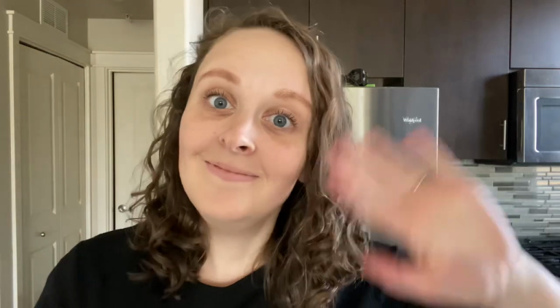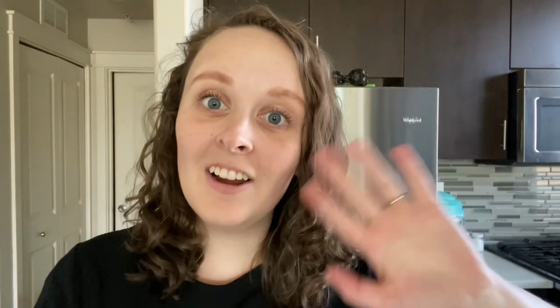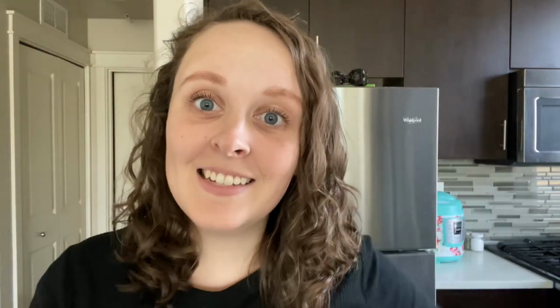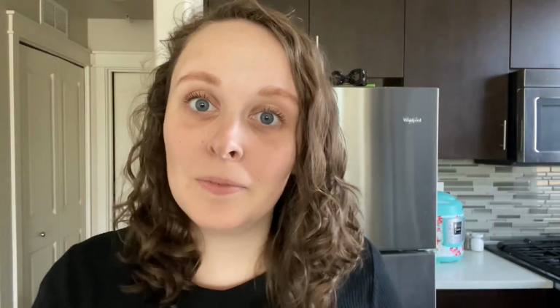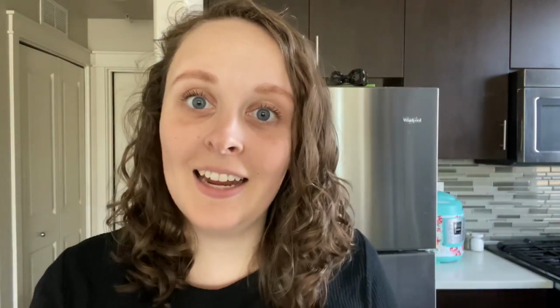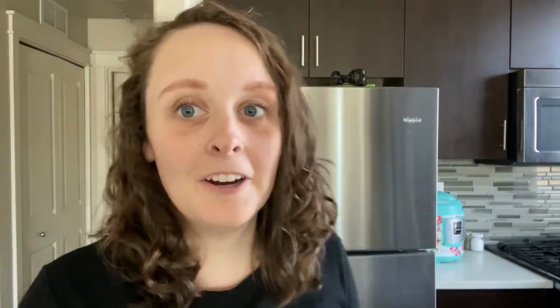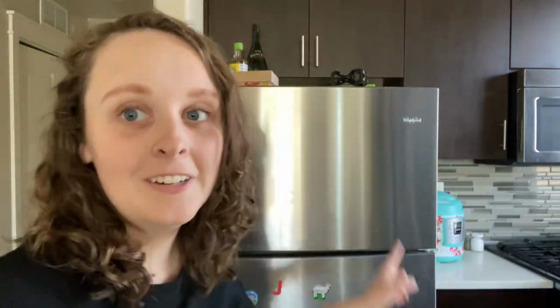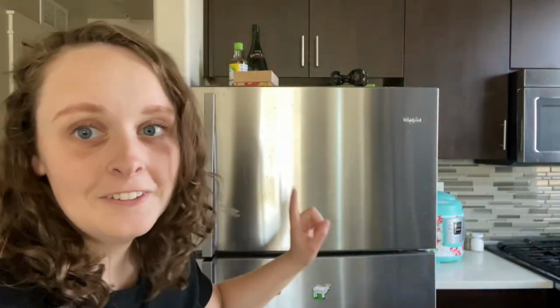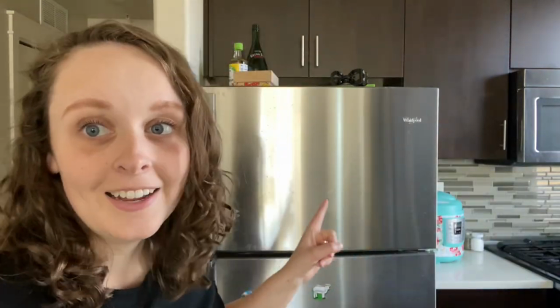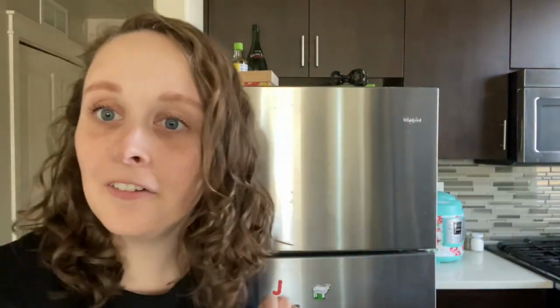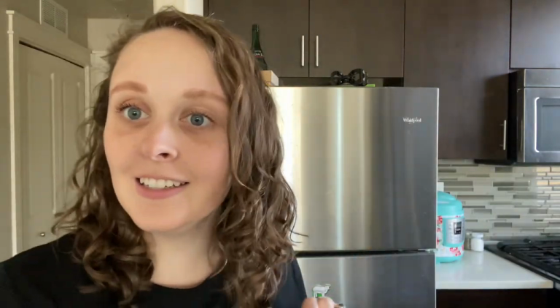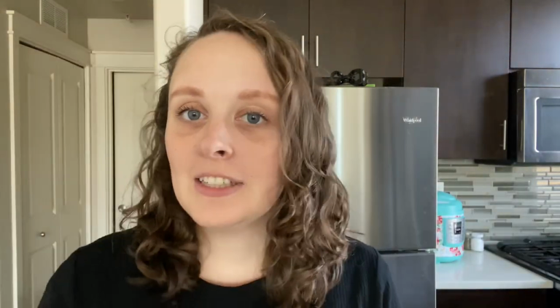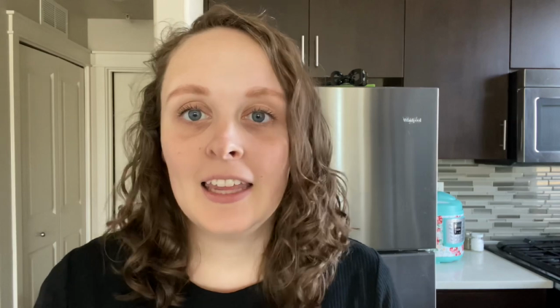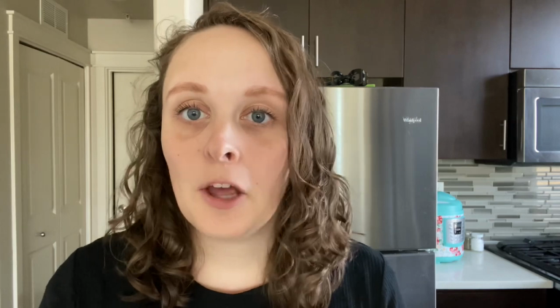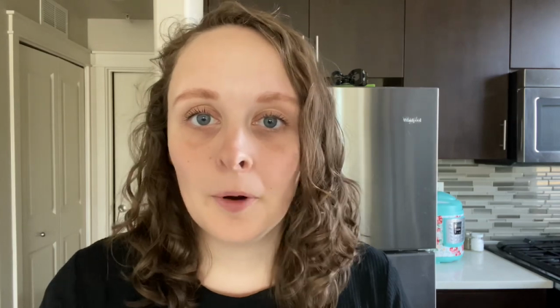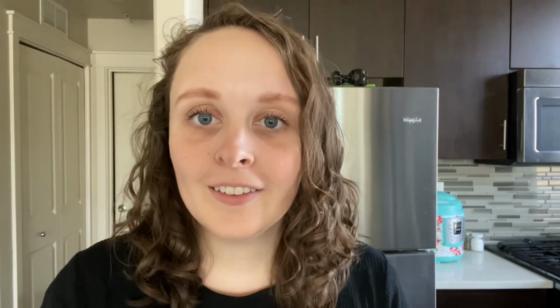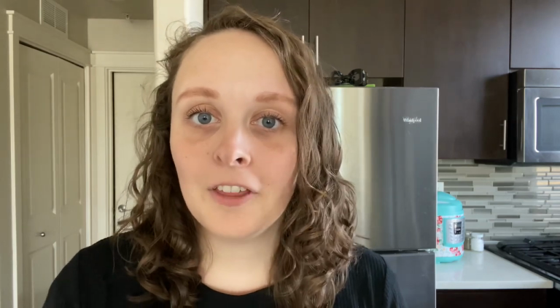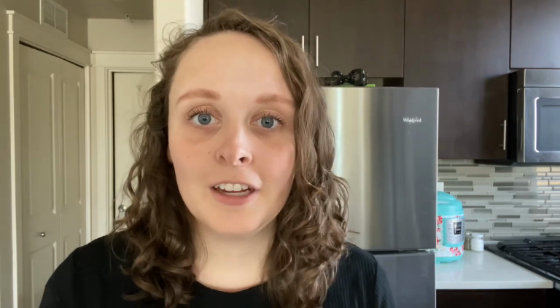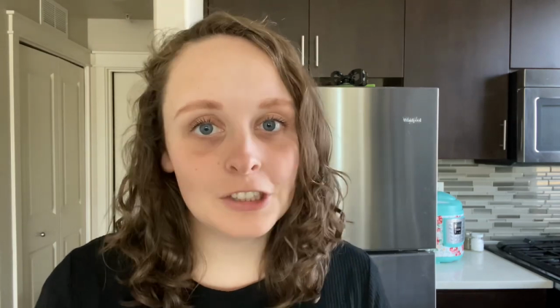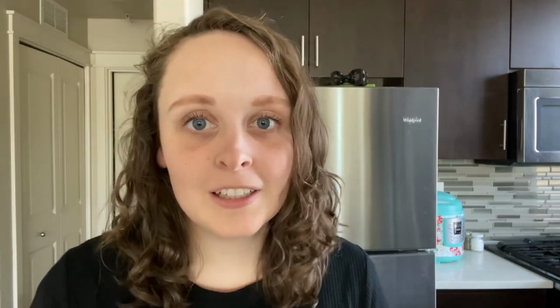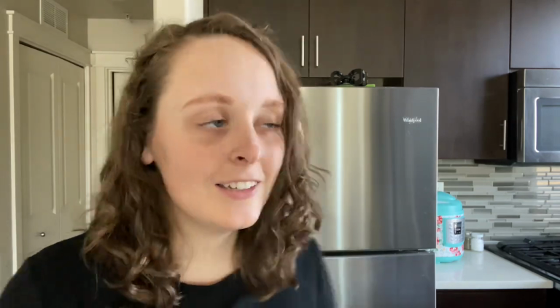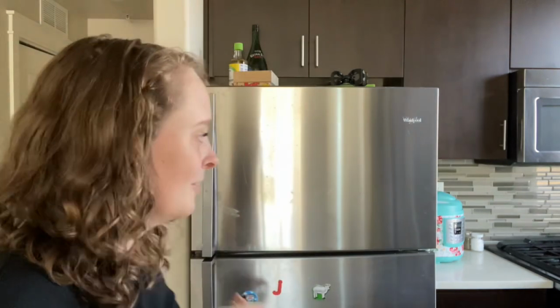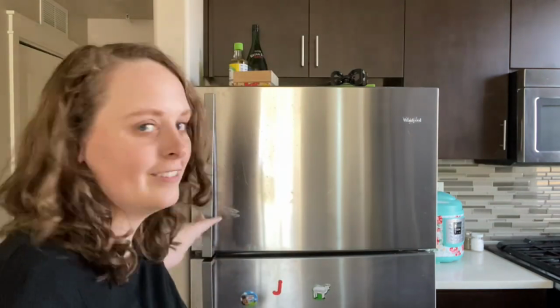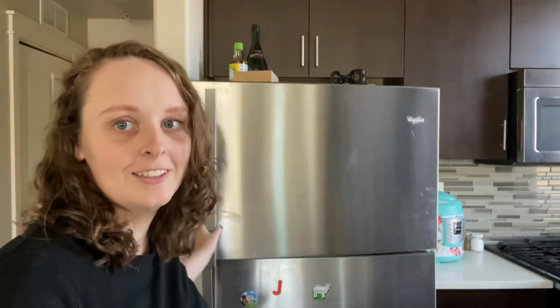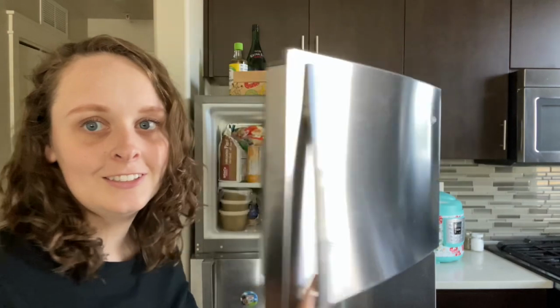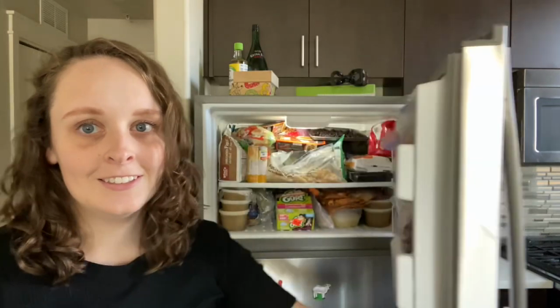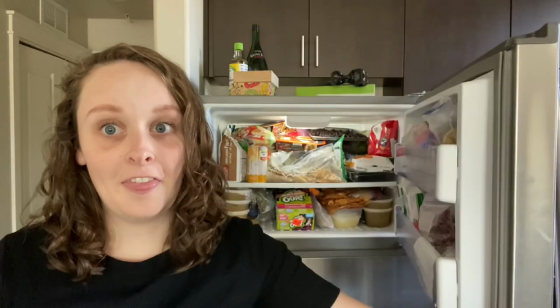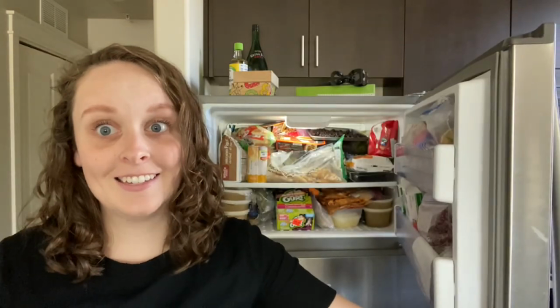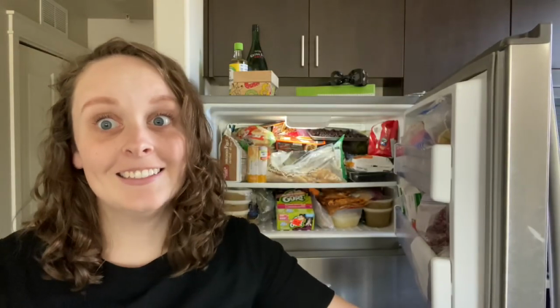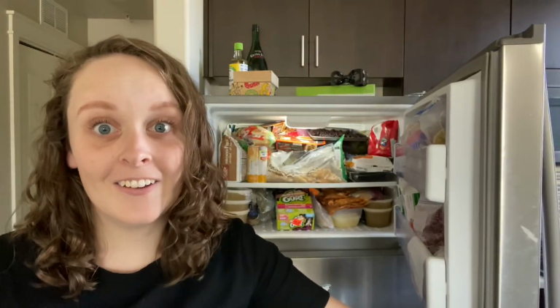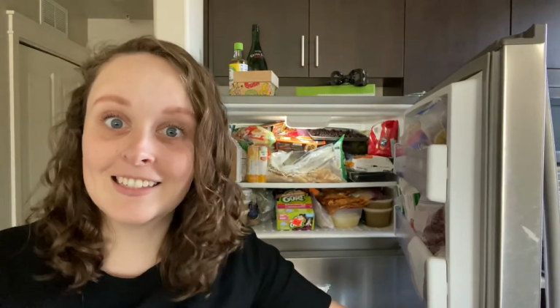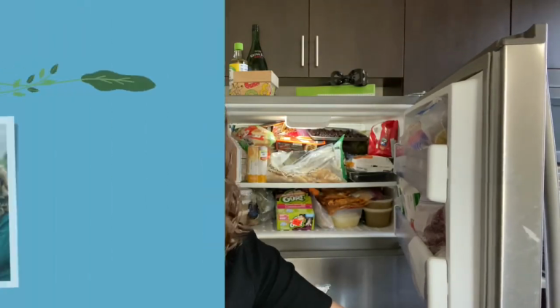Hey friends, it's Aubrey. Today we are going to organize the freezer, just get things more back in line with how they should be looking instead of looking like this. So let's get to it.